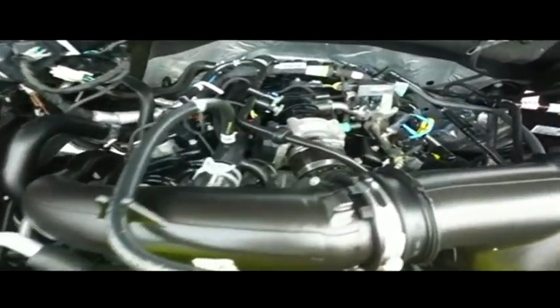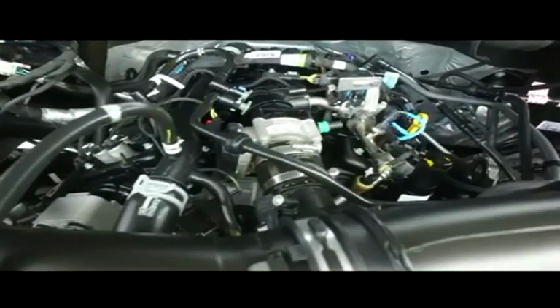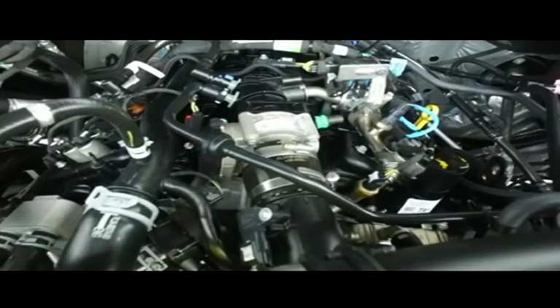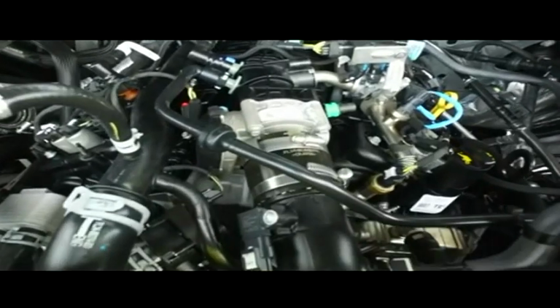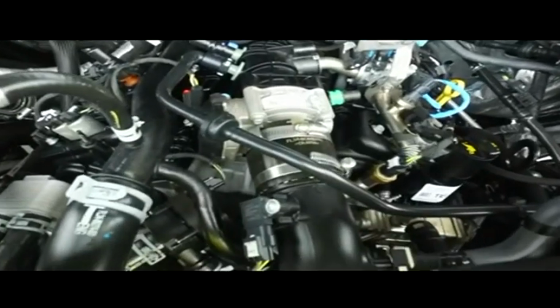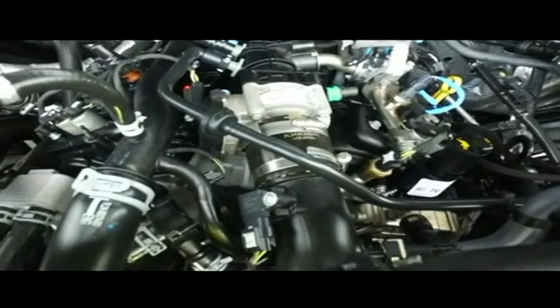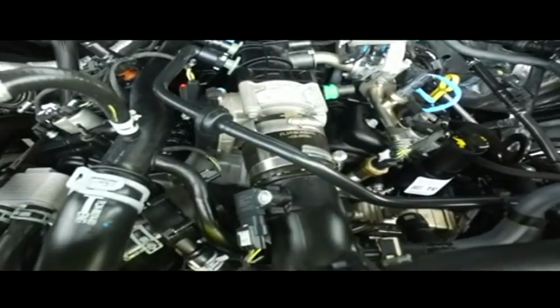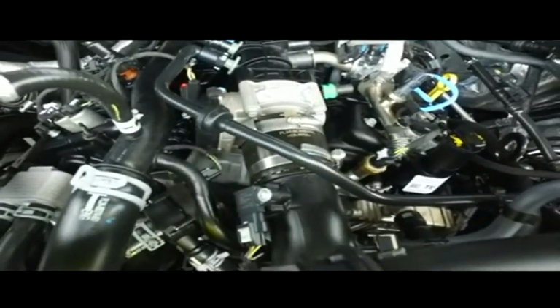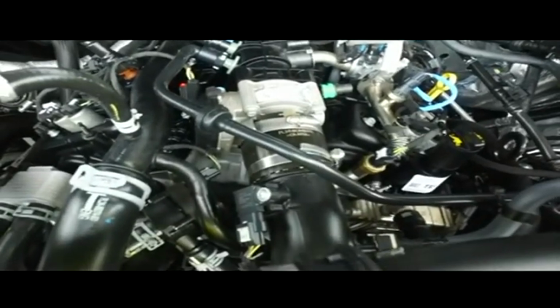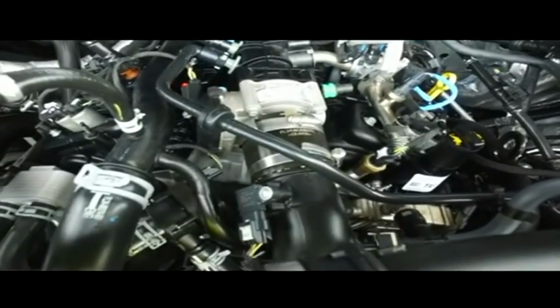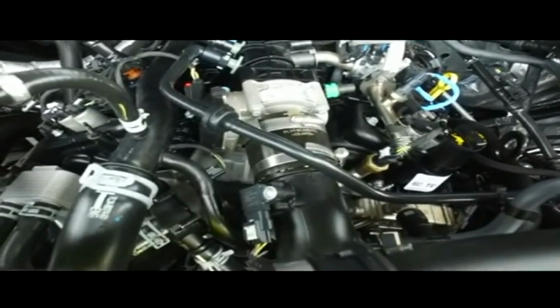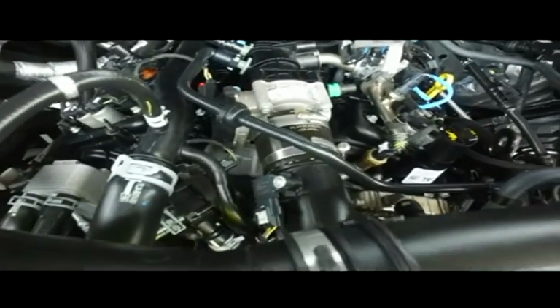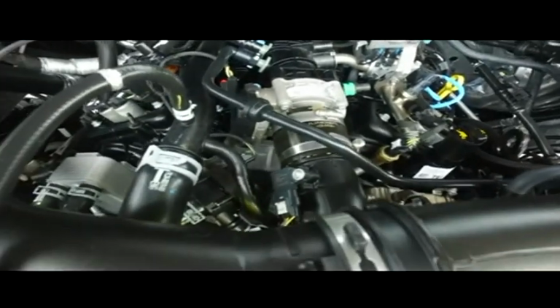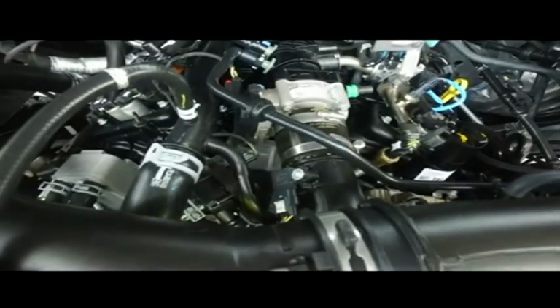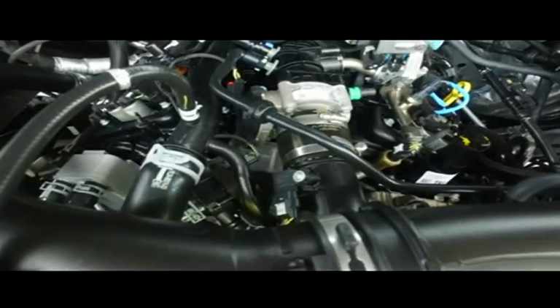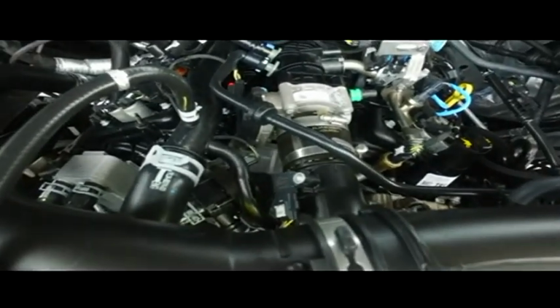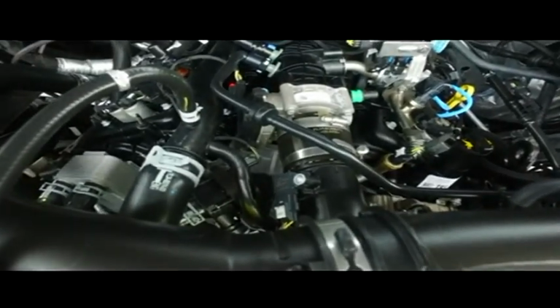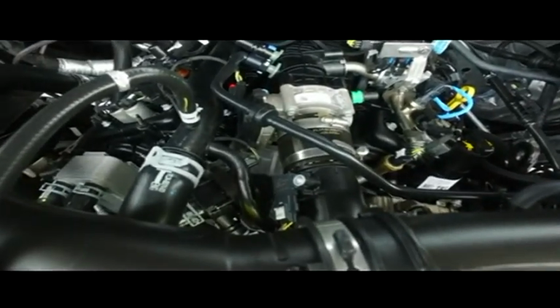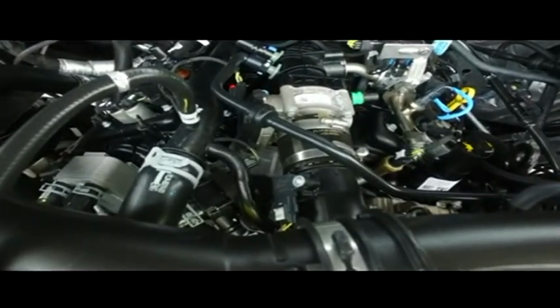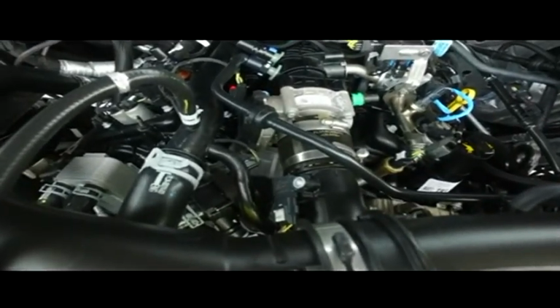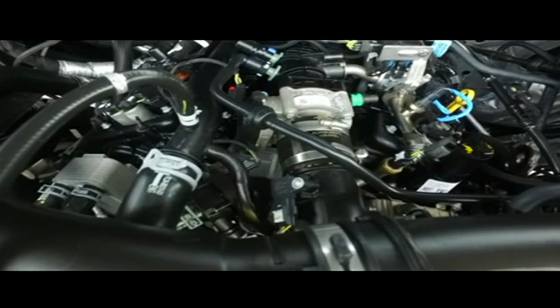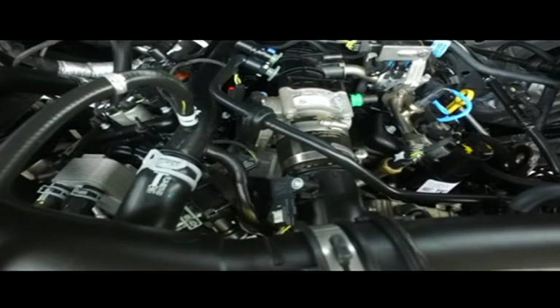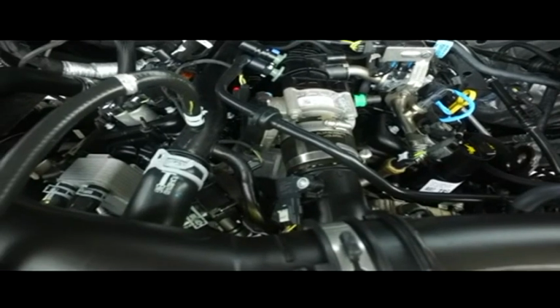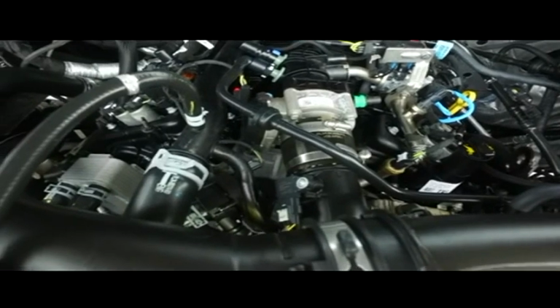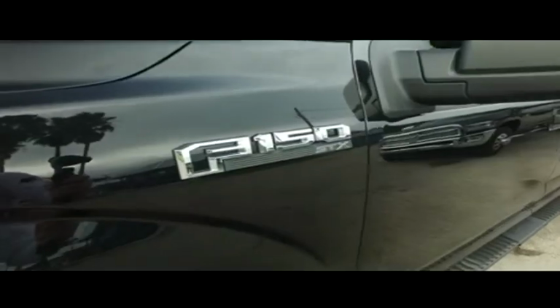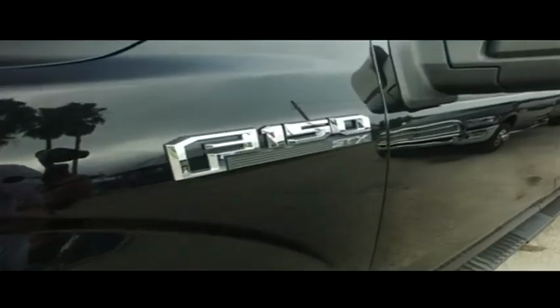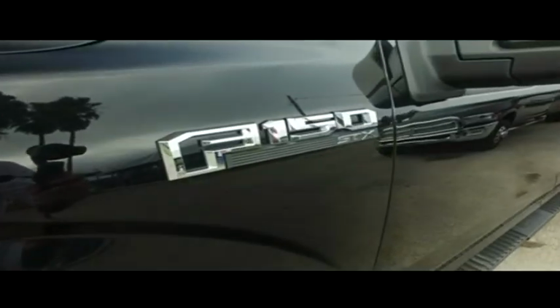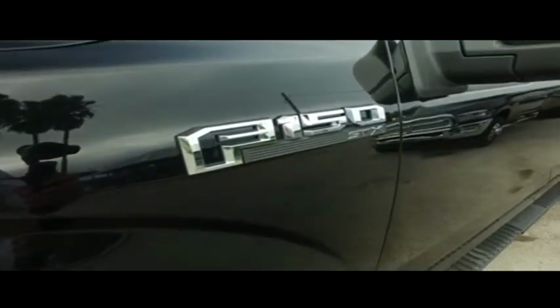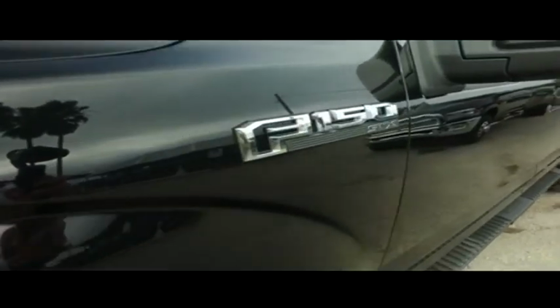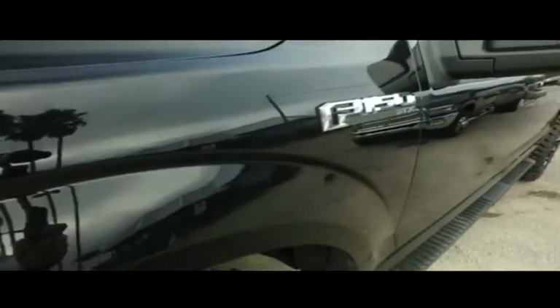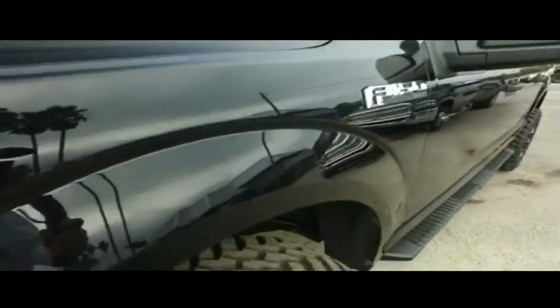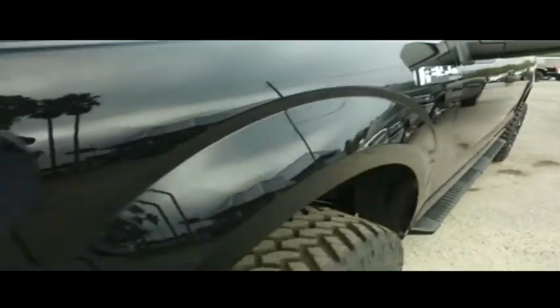Super-duper clean, no signs of rust or oxidation. You'll be pumping out major horsepower — that 2.7 liter muscle to make you hustle.